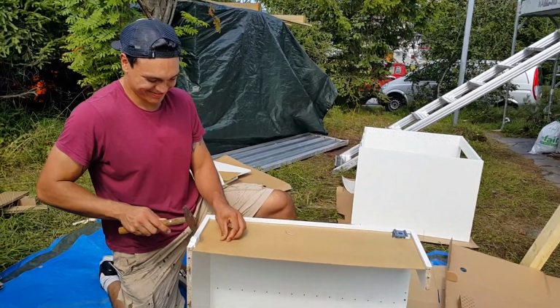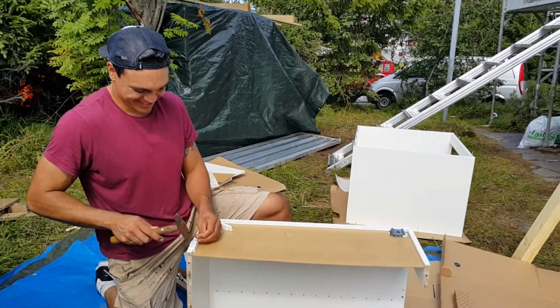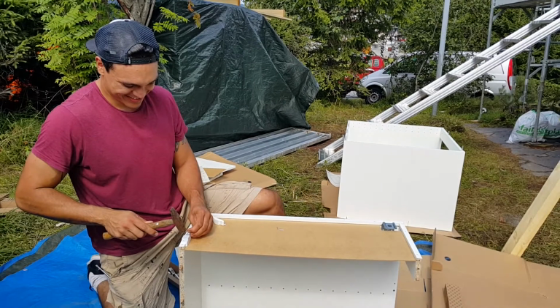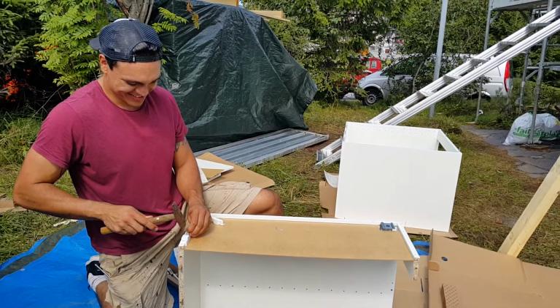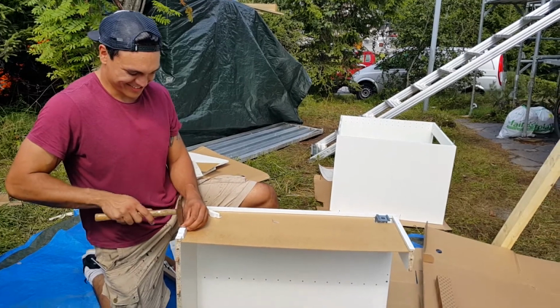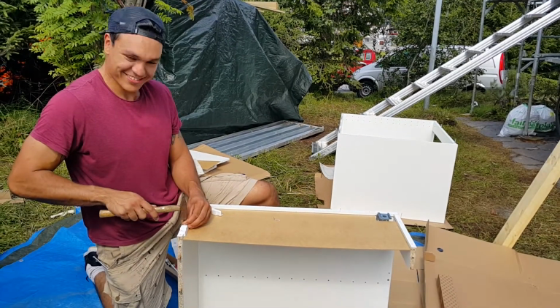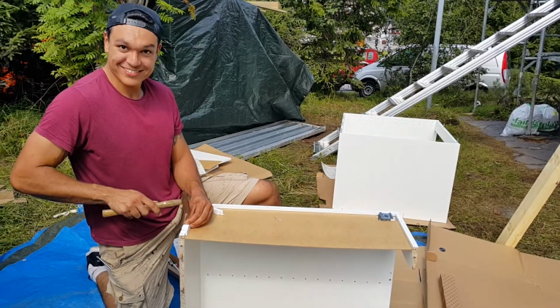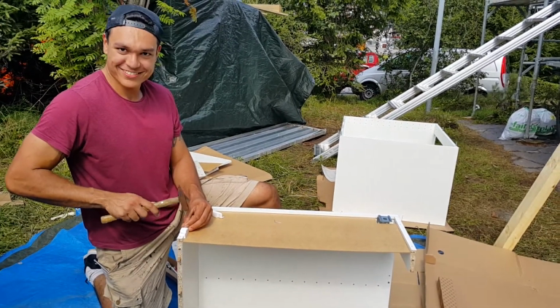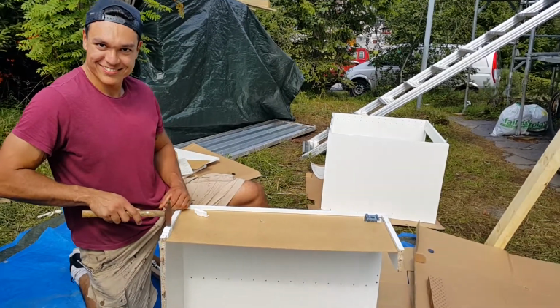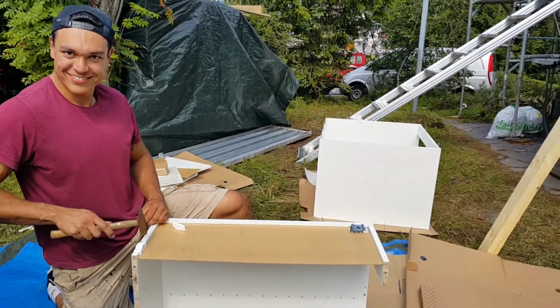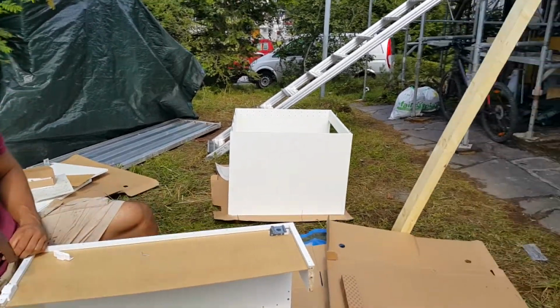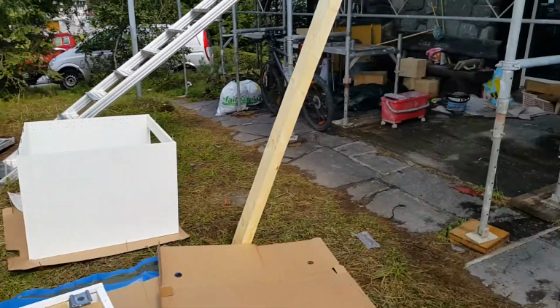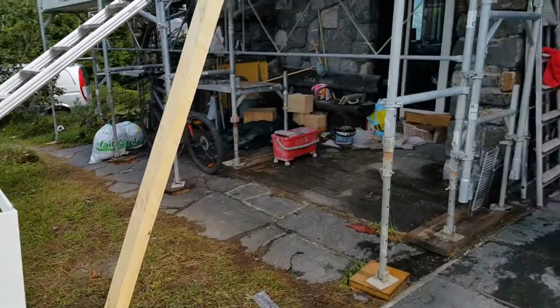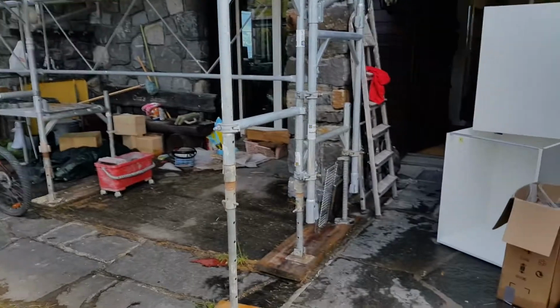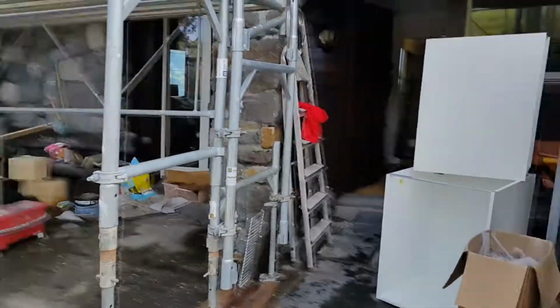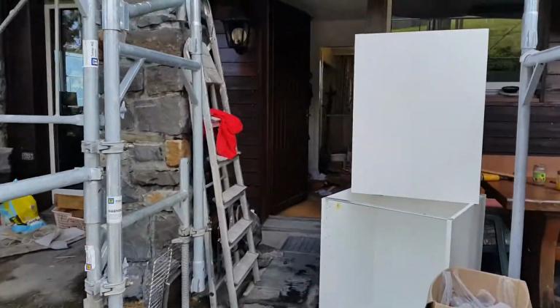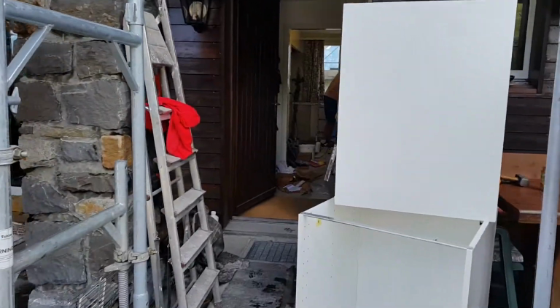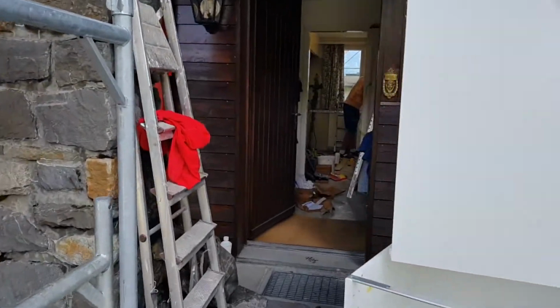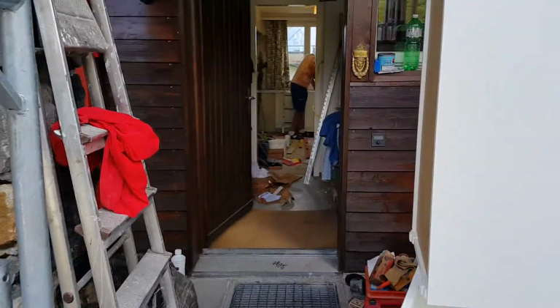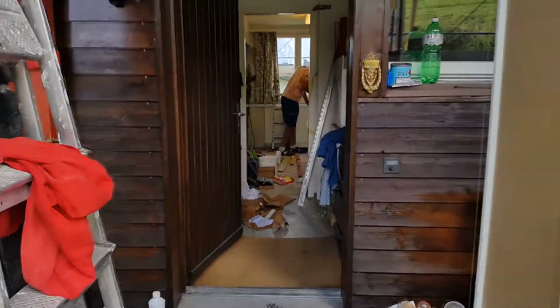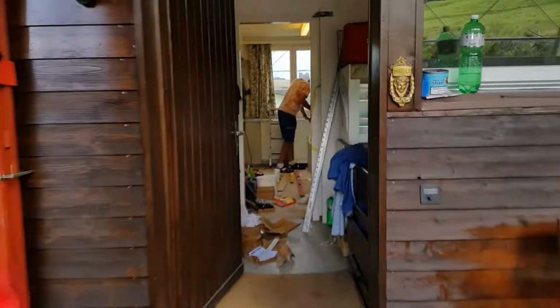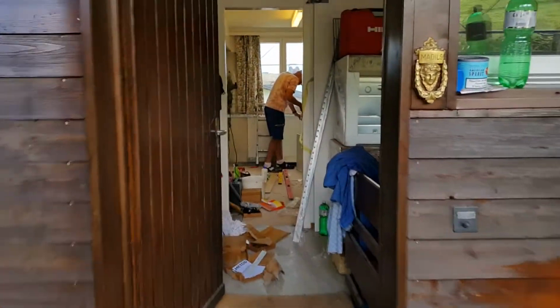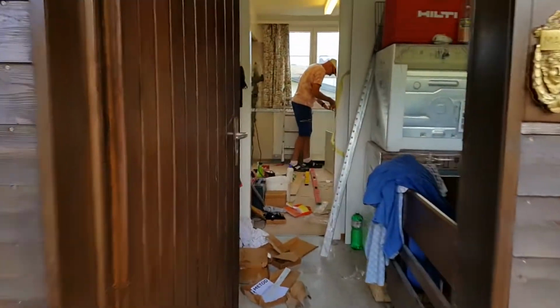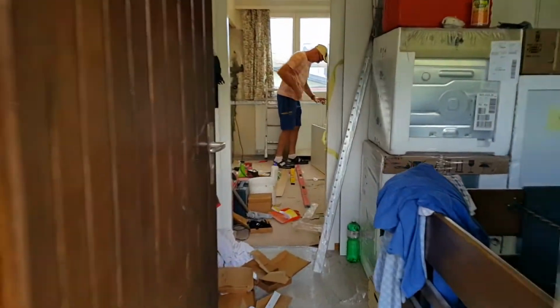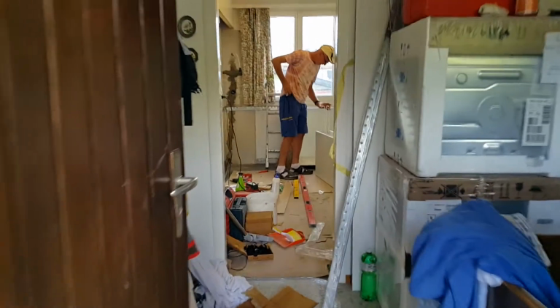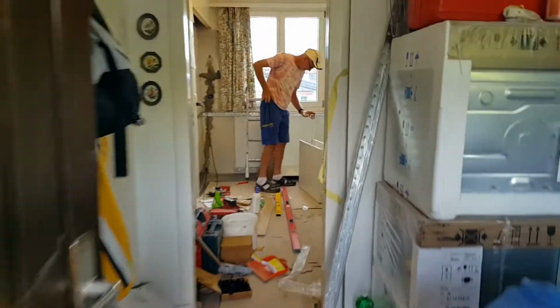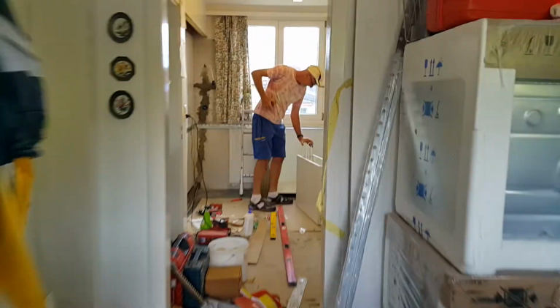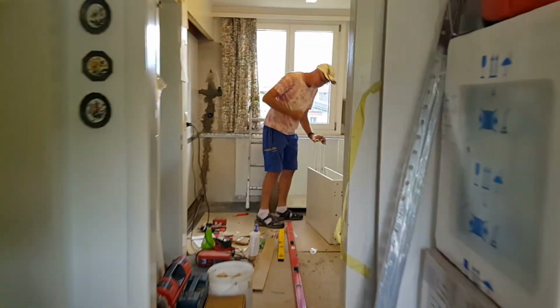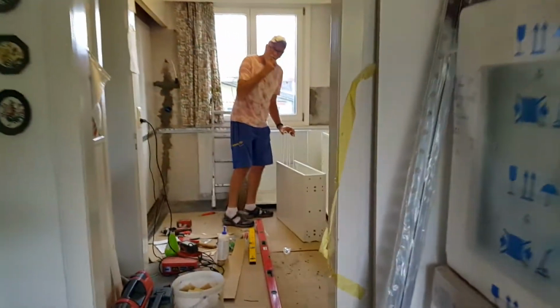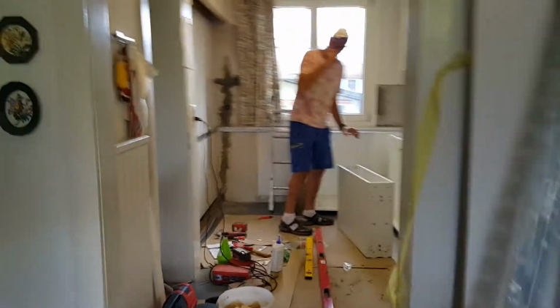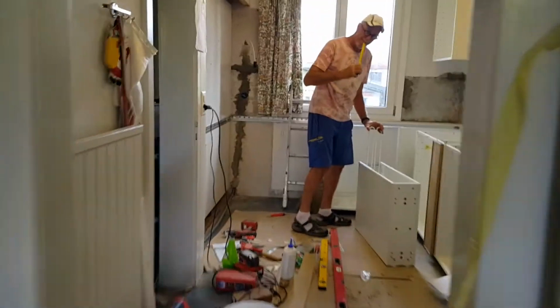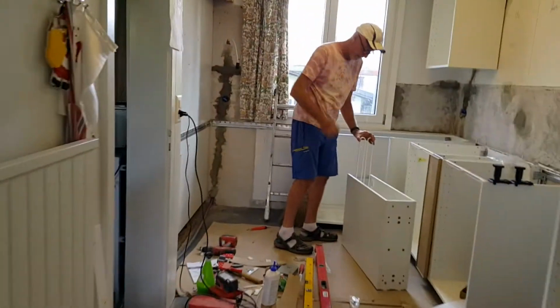IKEA professional. Now we go inside, have a look. And the chaos is here.